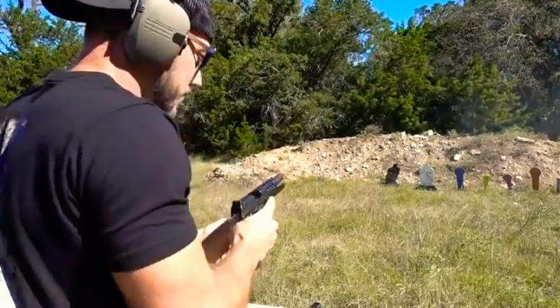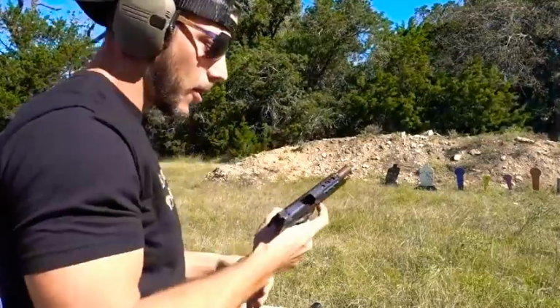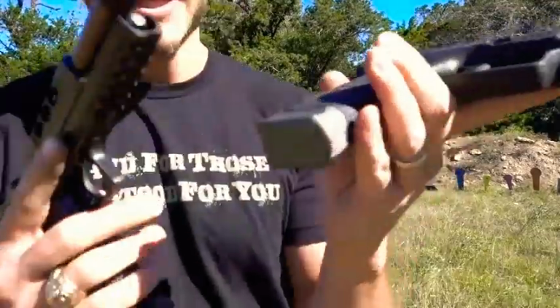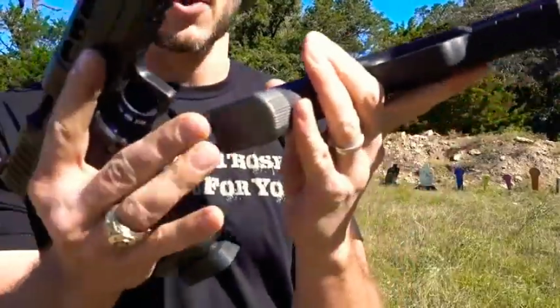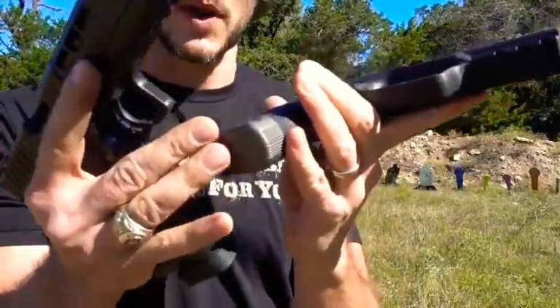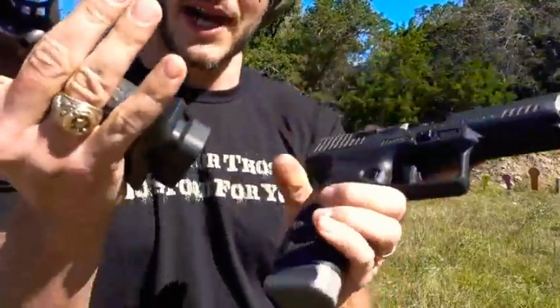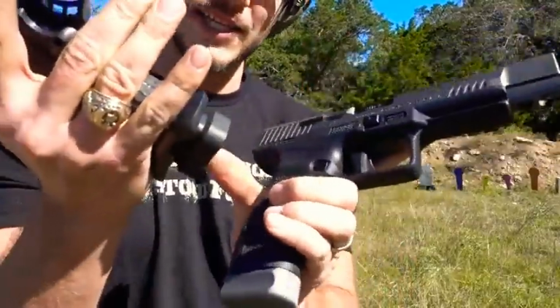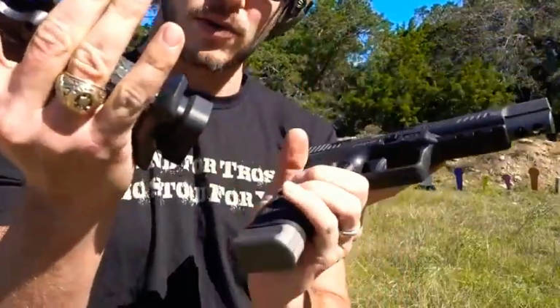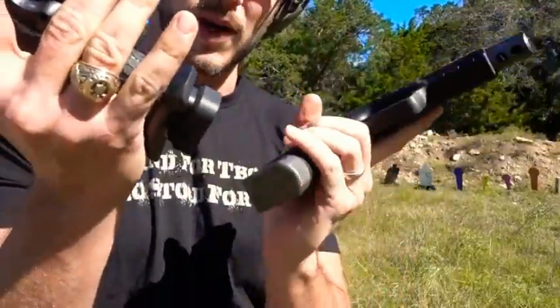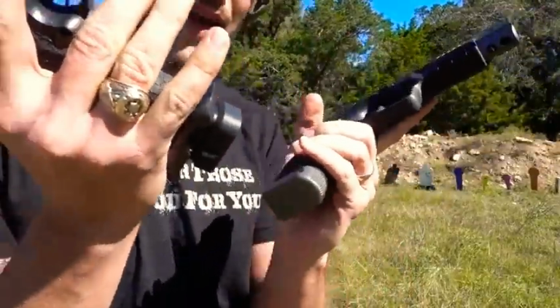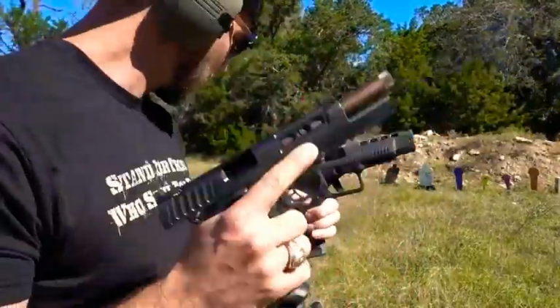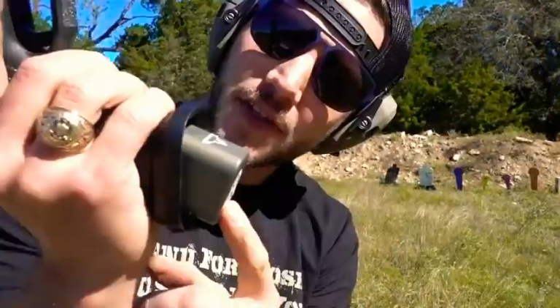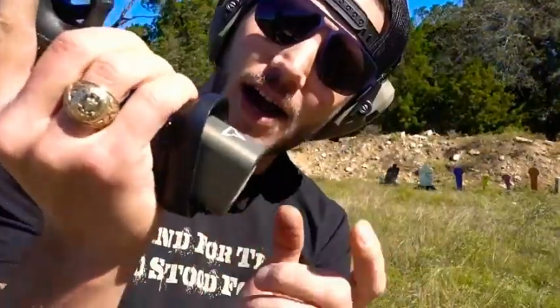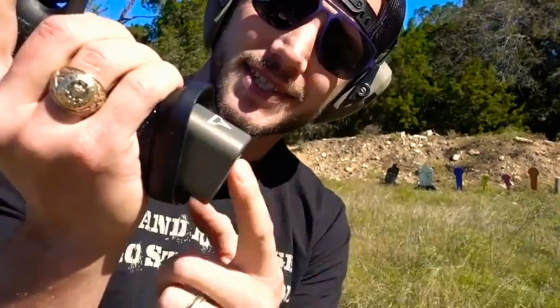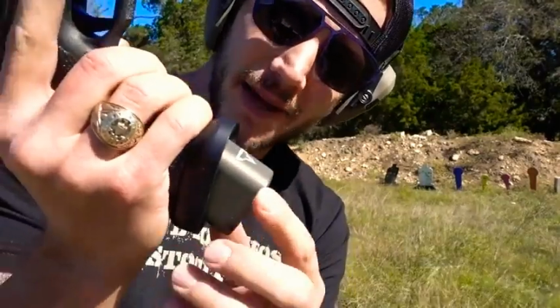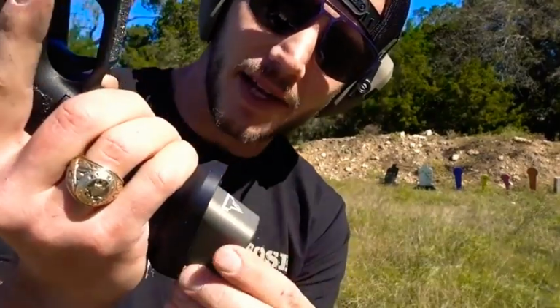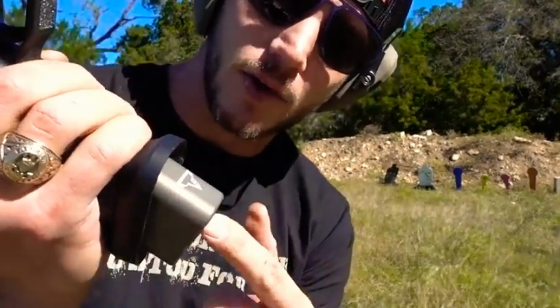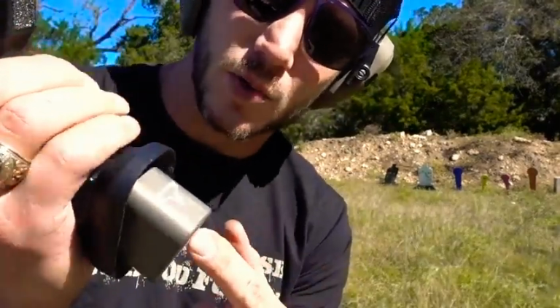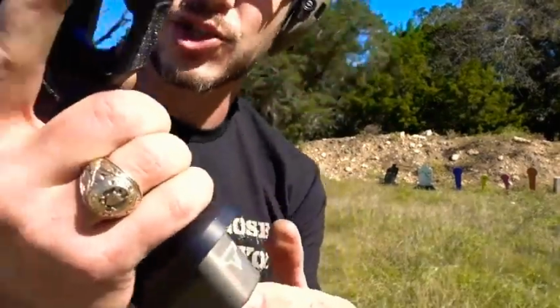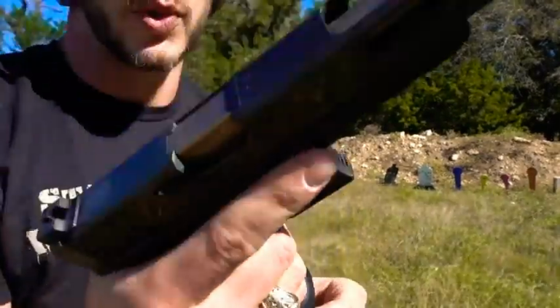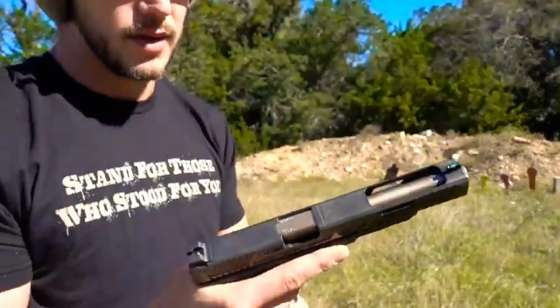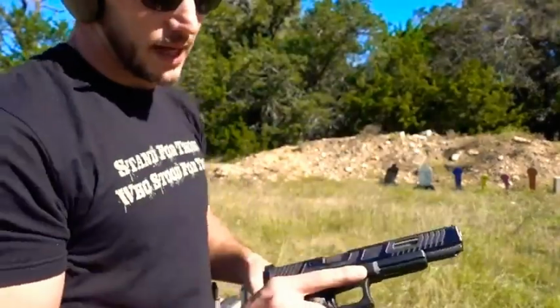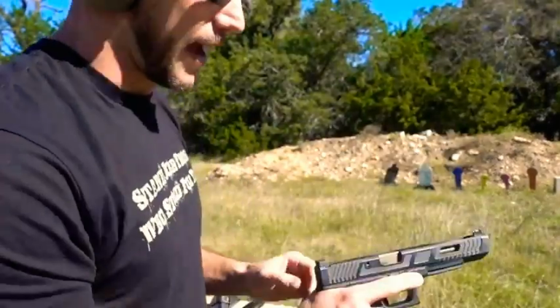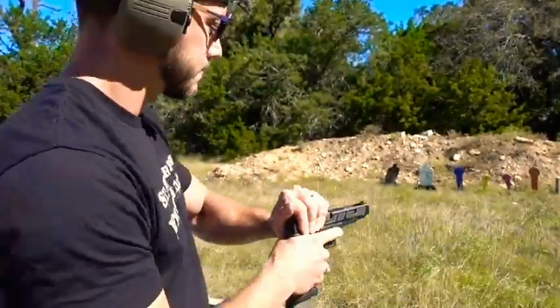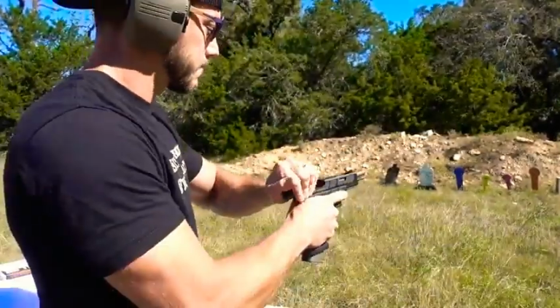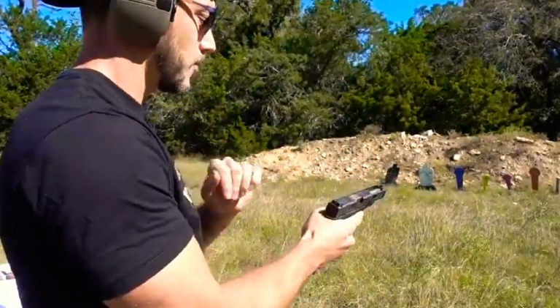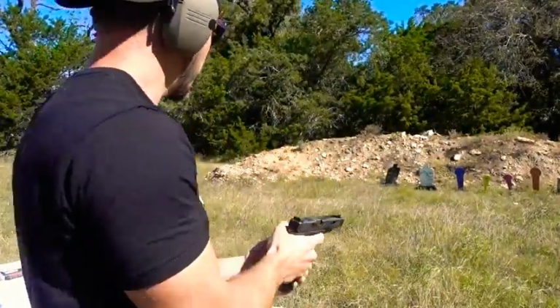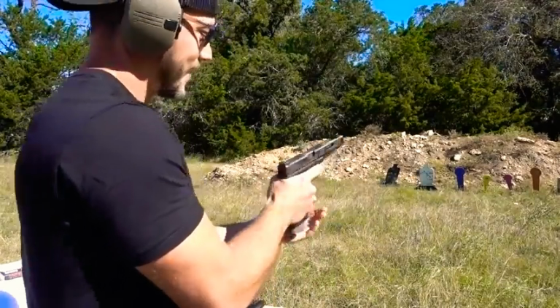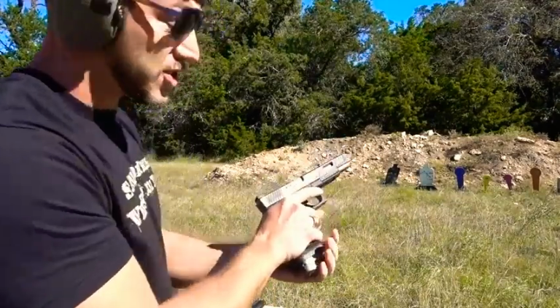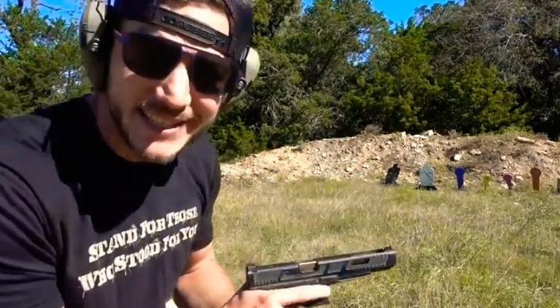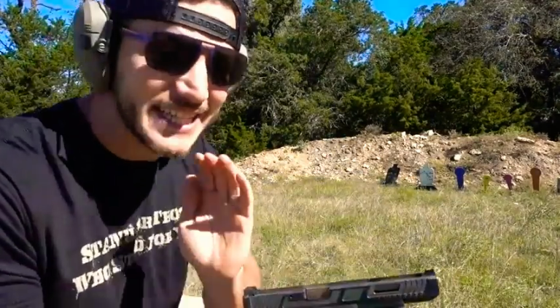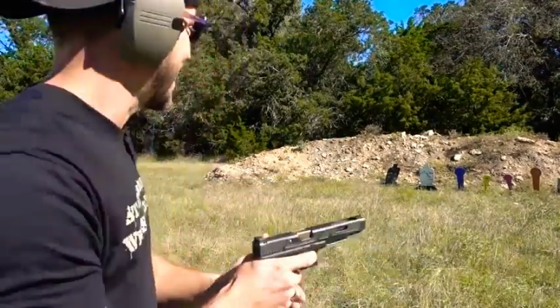I think this one holds 21 rounds, I think this one holds 21 as well. The Glock with the extended base plate I think holds 22 in the mag. Haven't shot this thing in Texas yet.